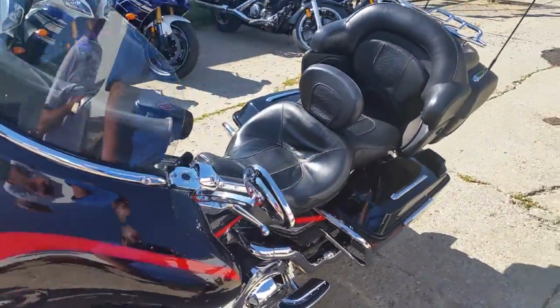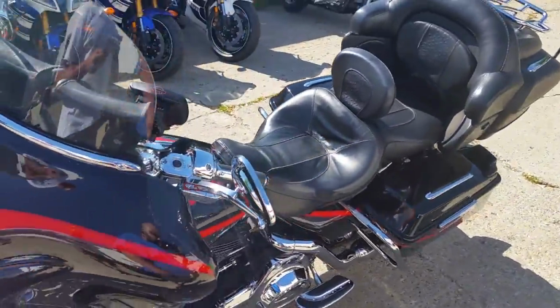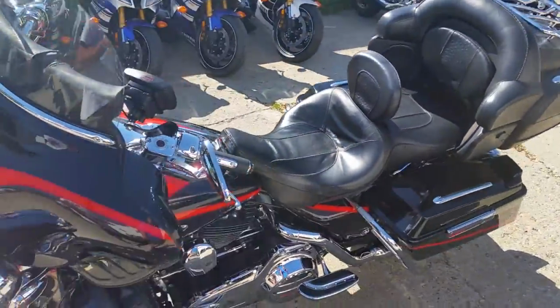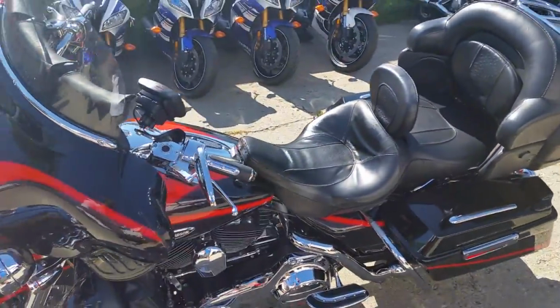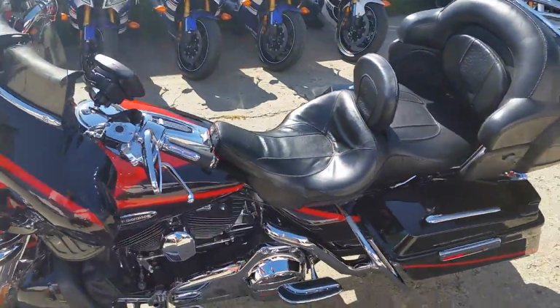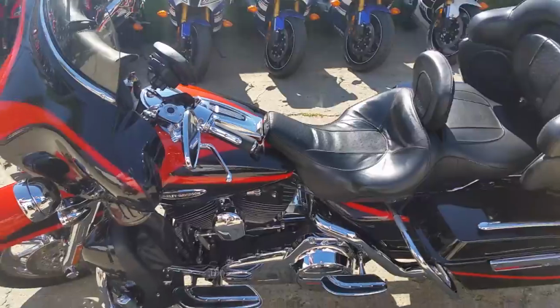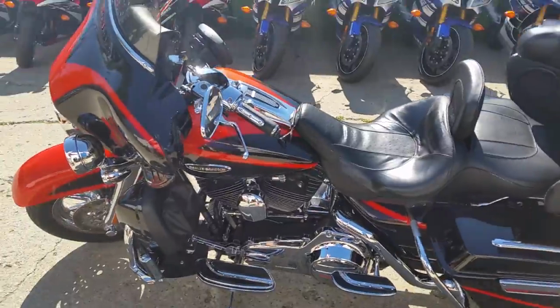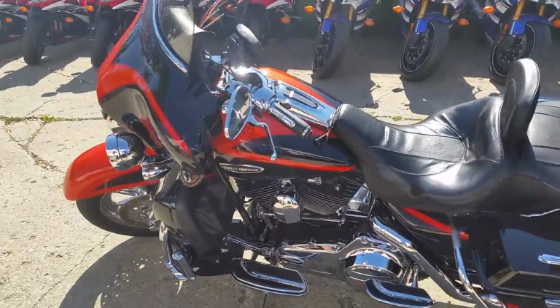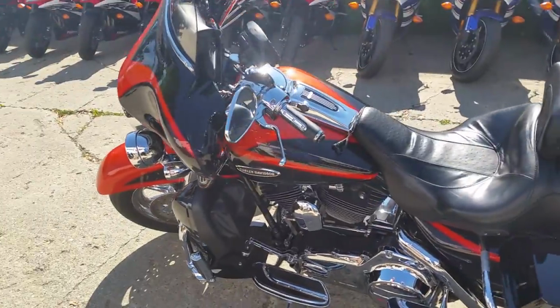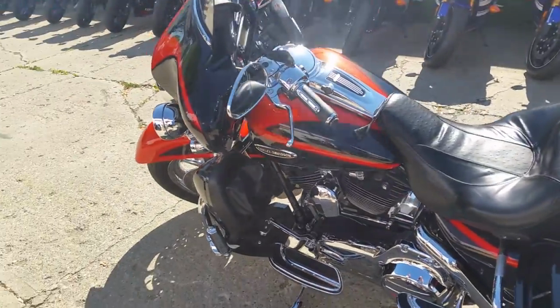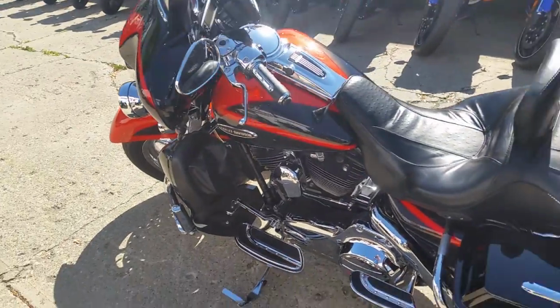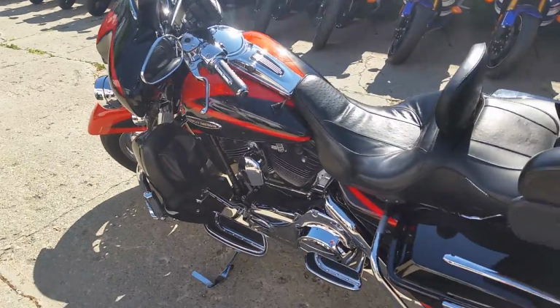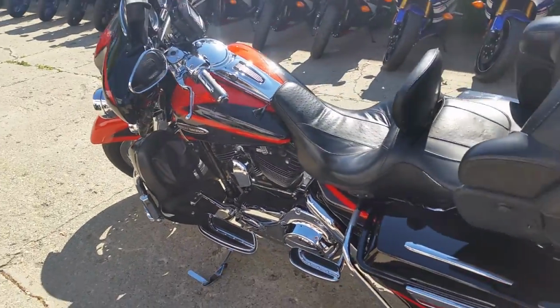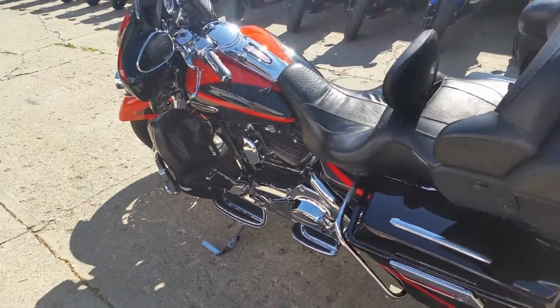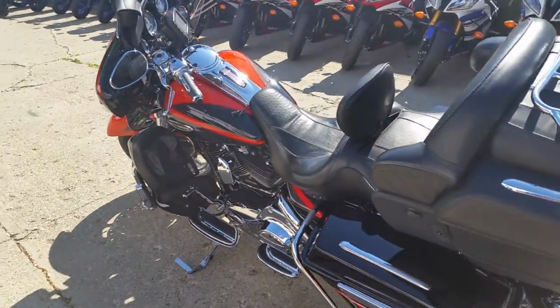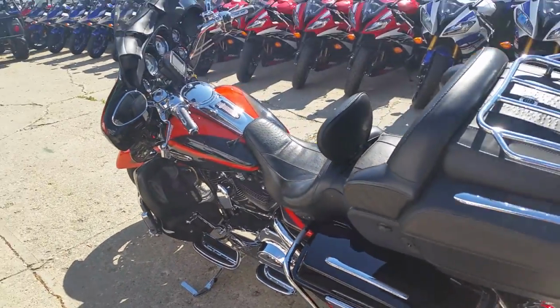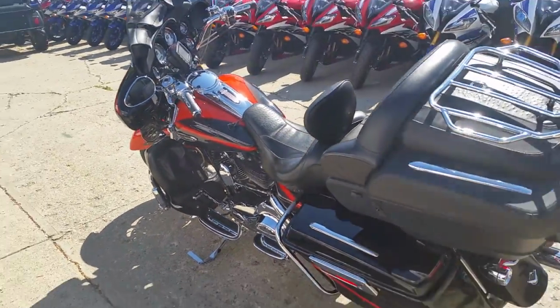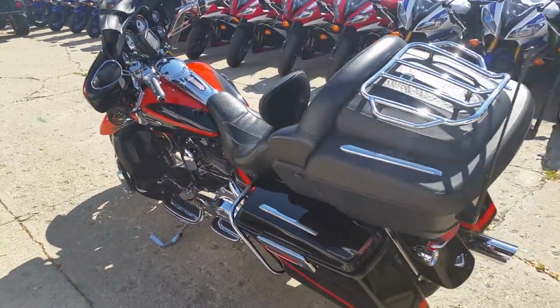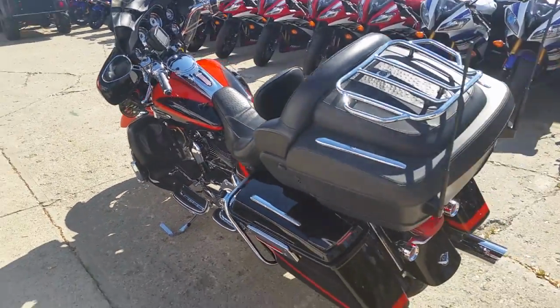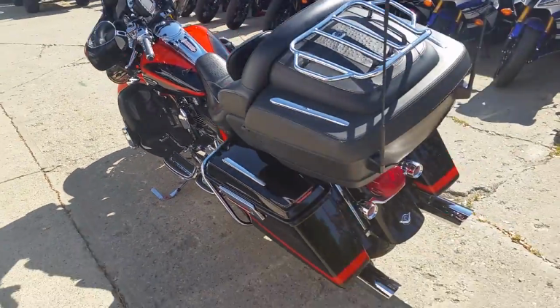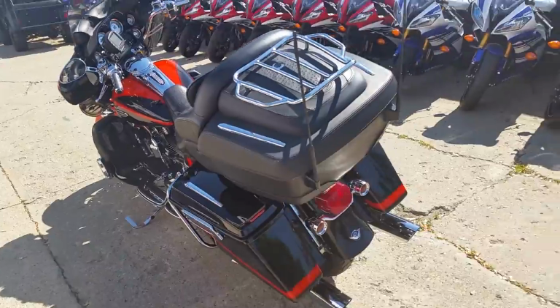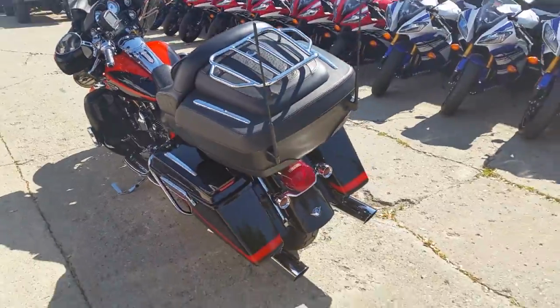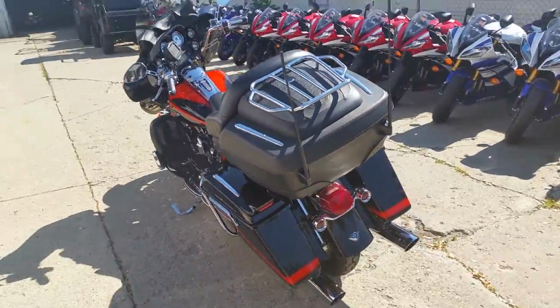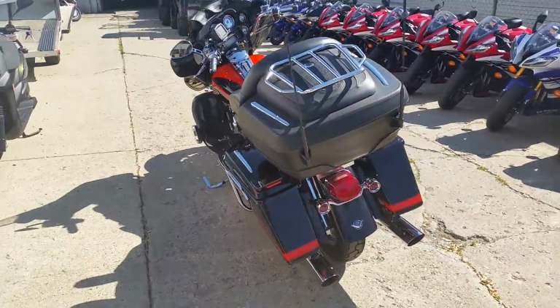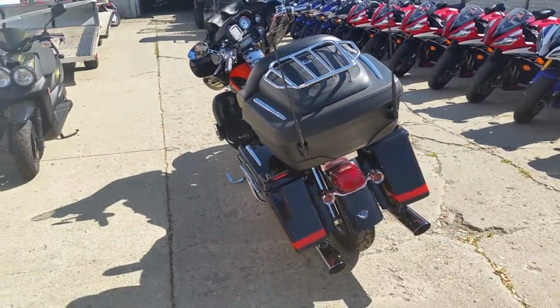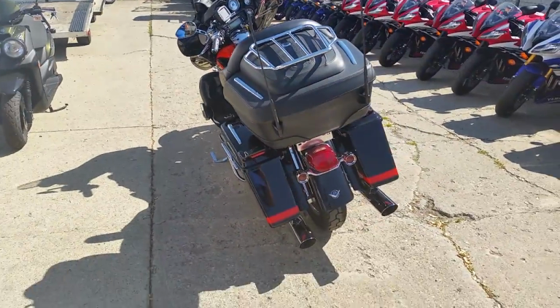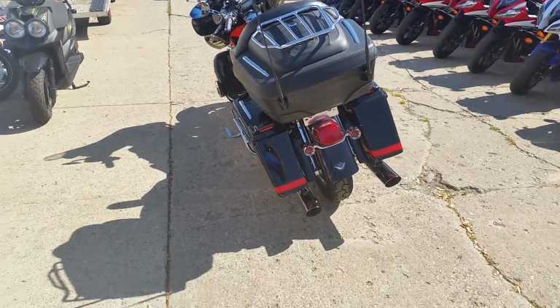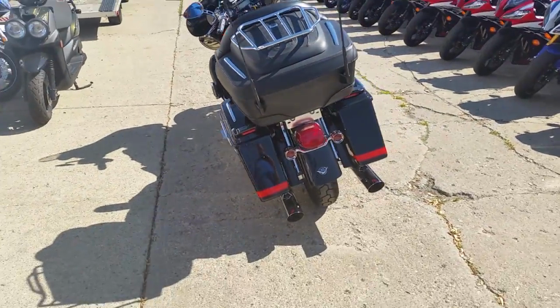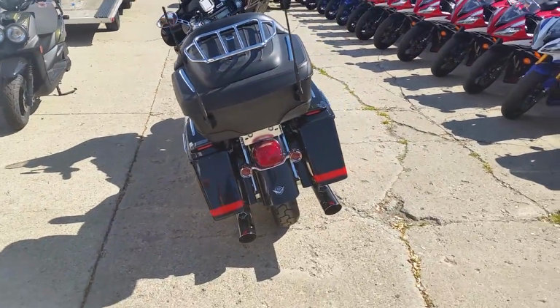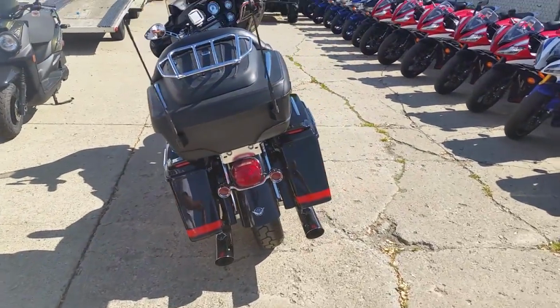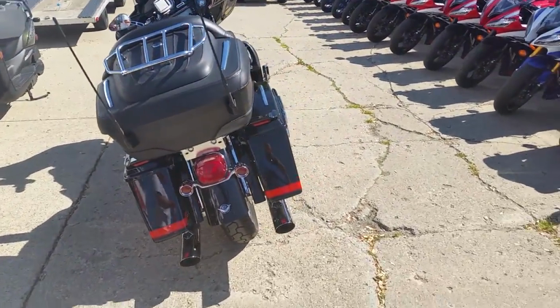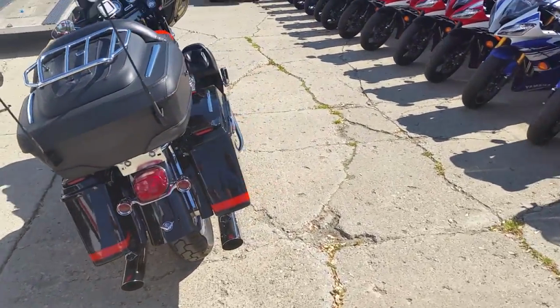This CVO turns heads. It's black ice and orange paint, tons of chrome. It's got the GPS and the covers included. It's a 110 cubic inch Screamin' Eagle motor with a Screamin' Eagle exhaust. This thing sounds as cool as it looks.